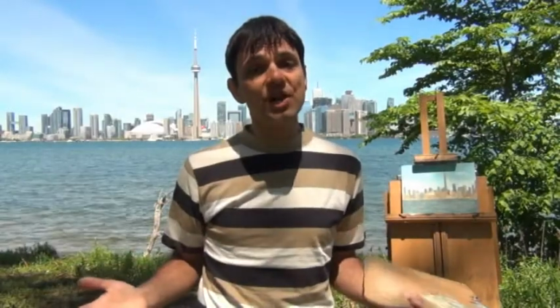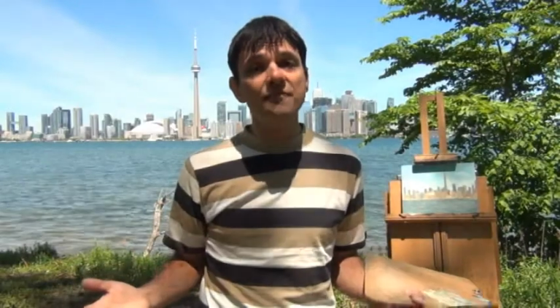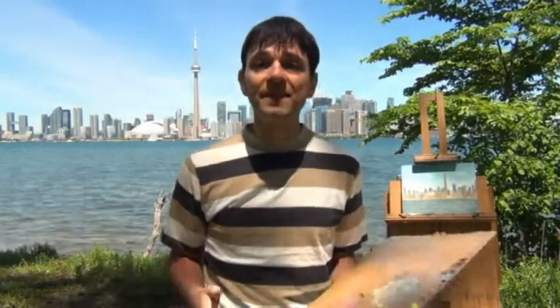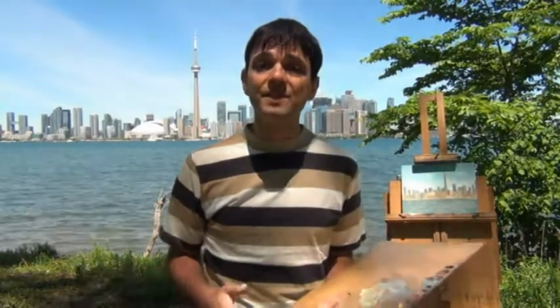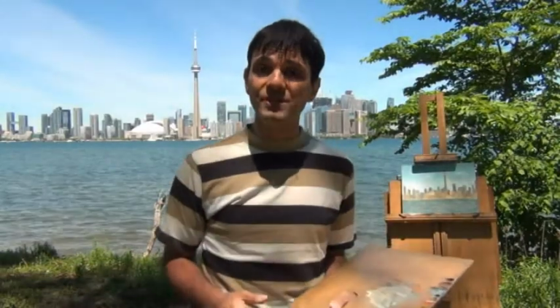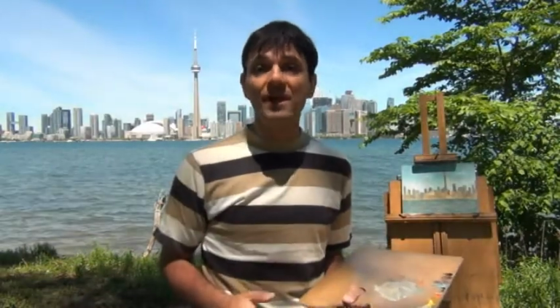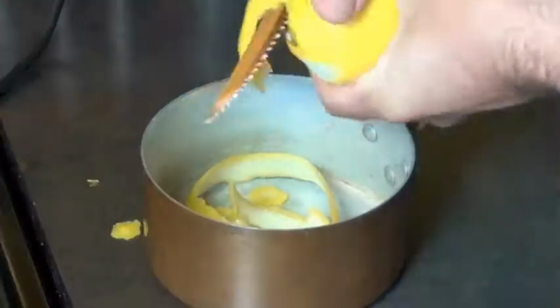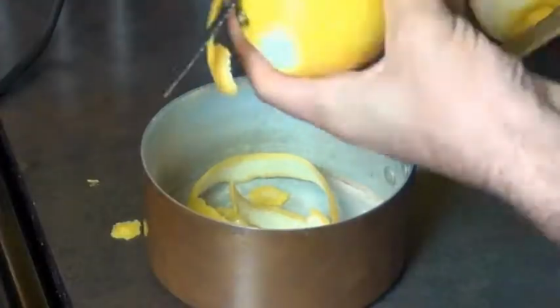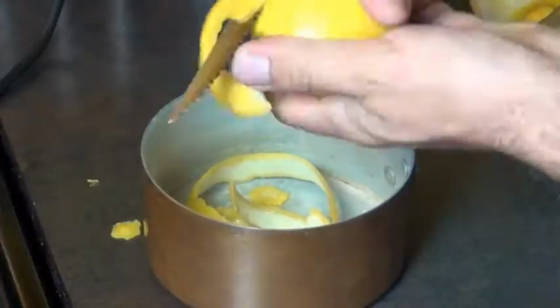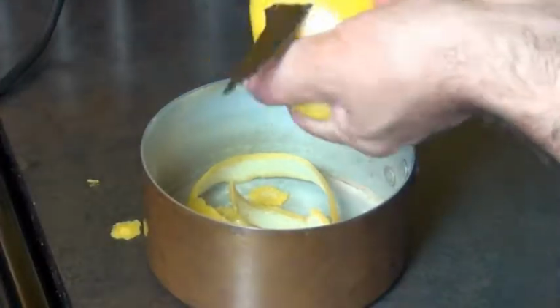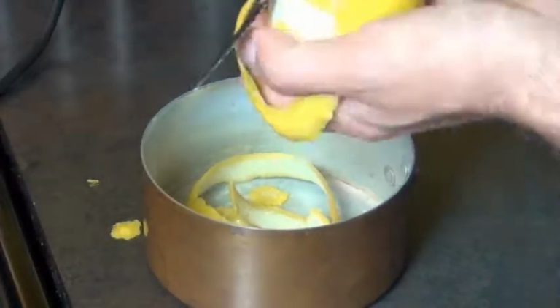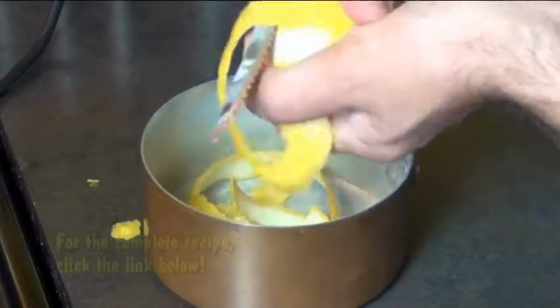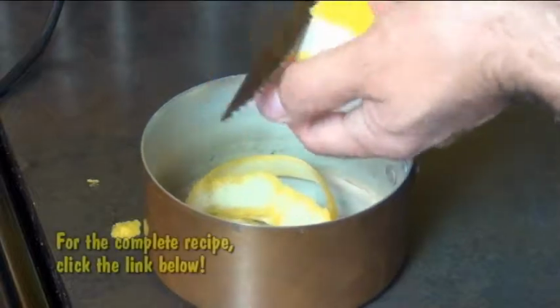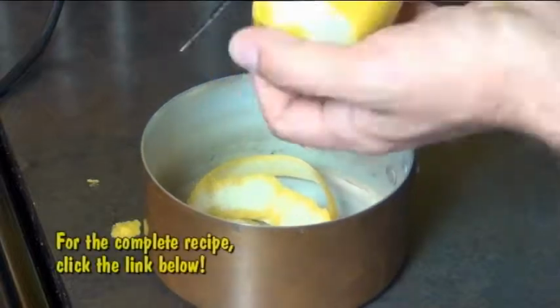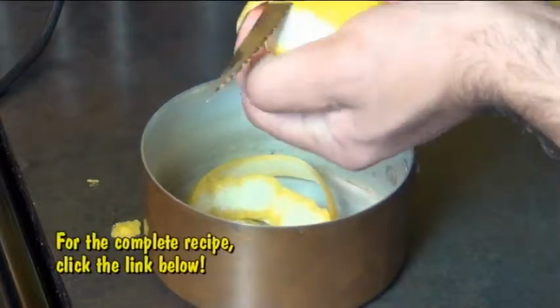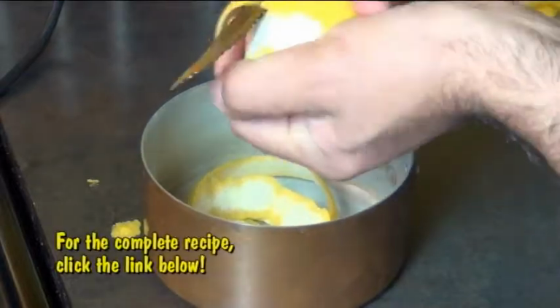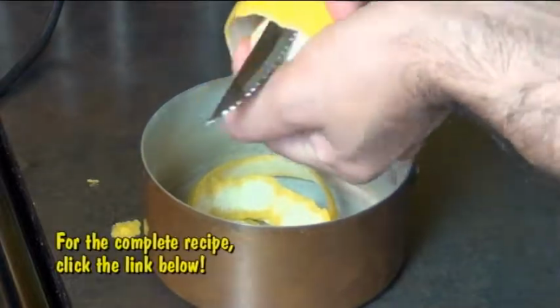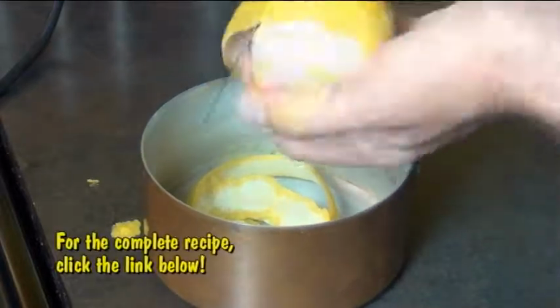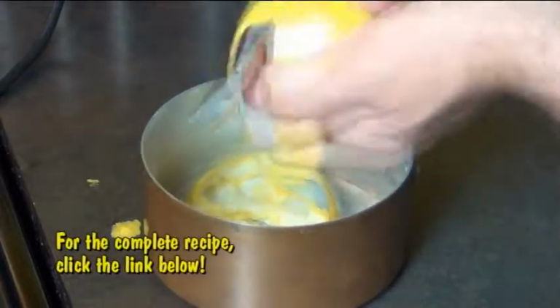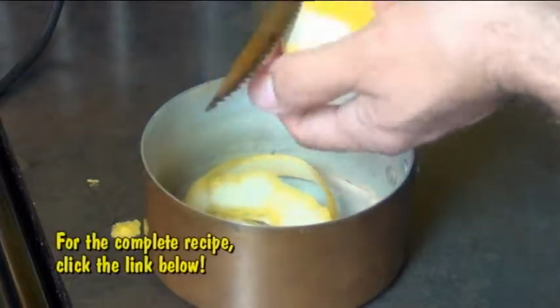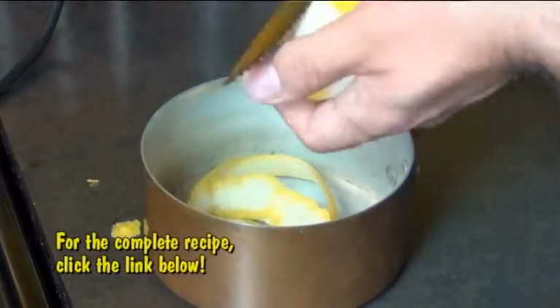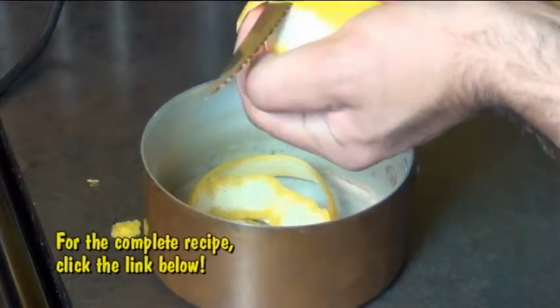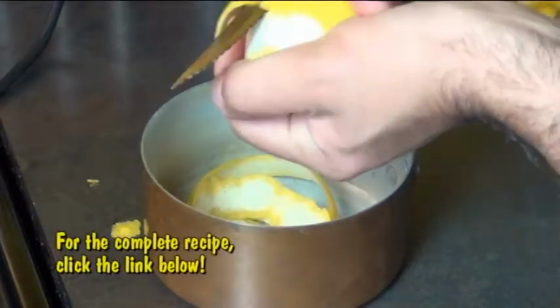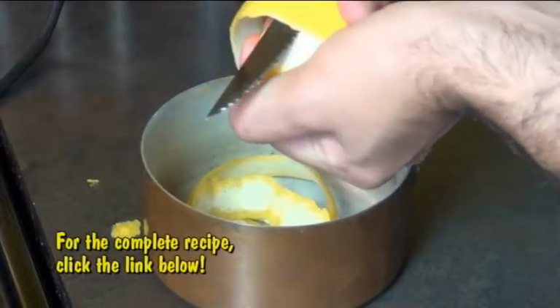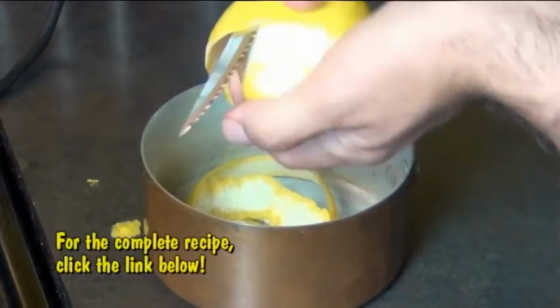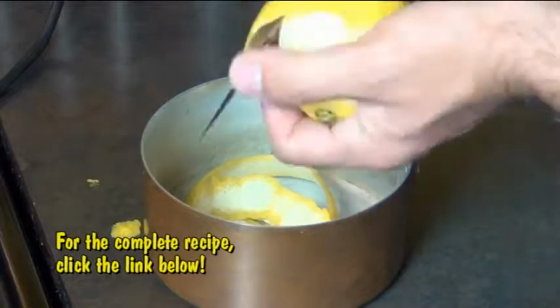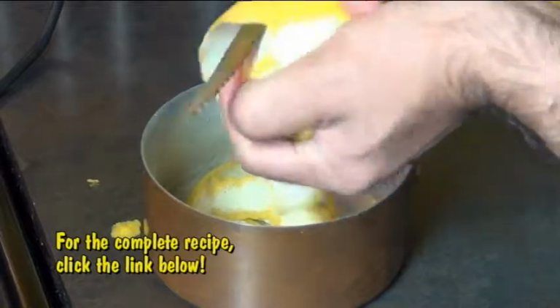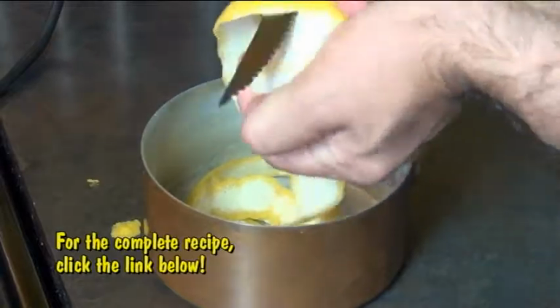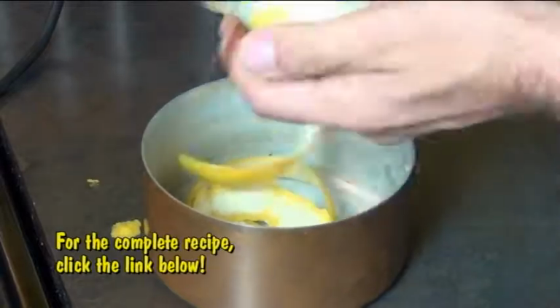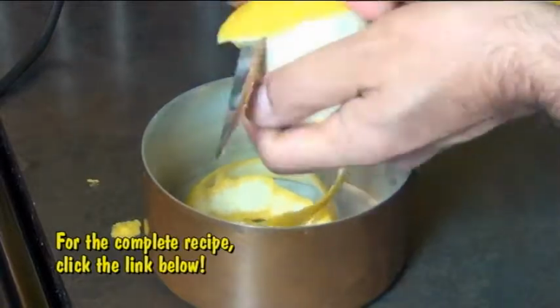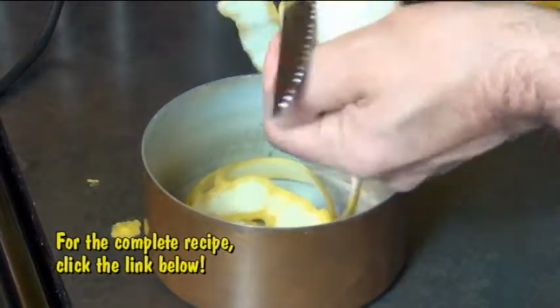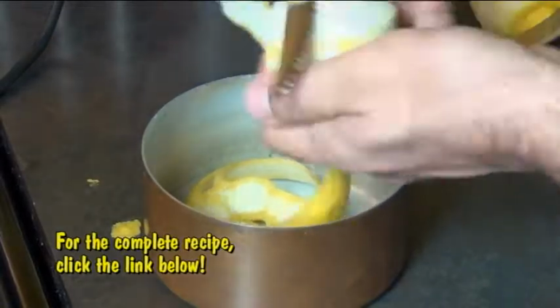So you want to start off by making a simple syrup and you do that by taking the rinds off two lemons. Try not to leave a lot of the white pith on there because that can make your lemonade bitter. Just drop your lemon rinds into a pot like you see here.